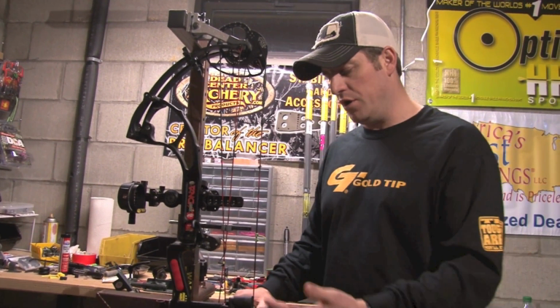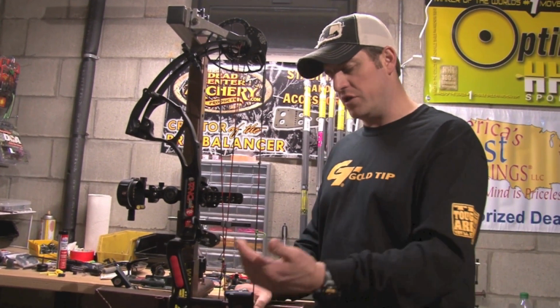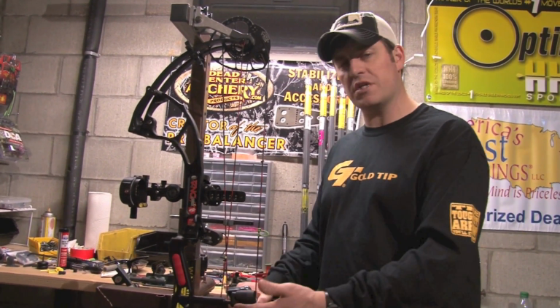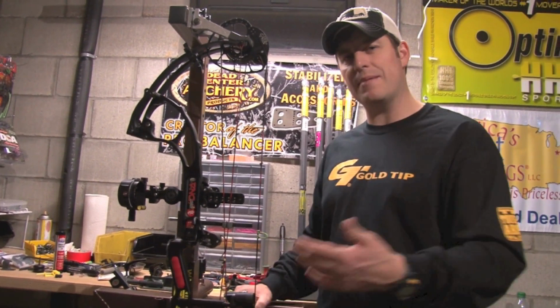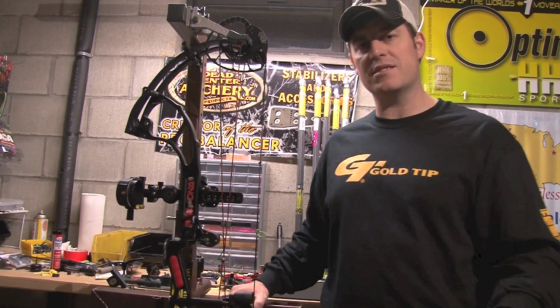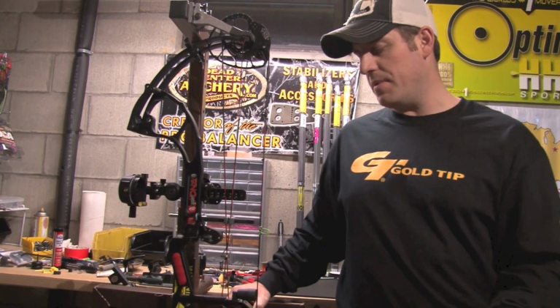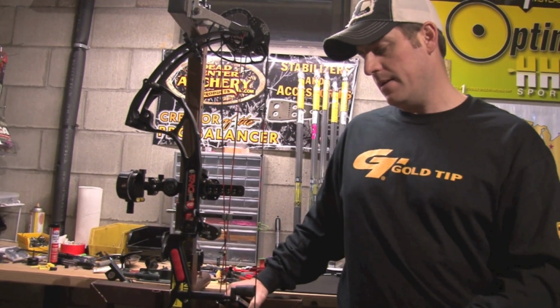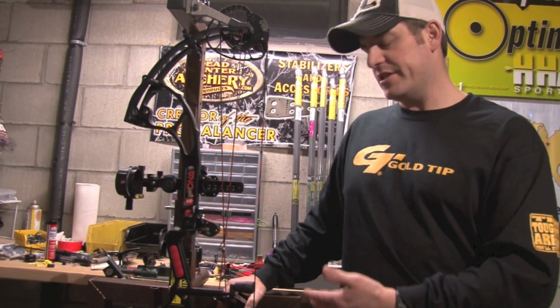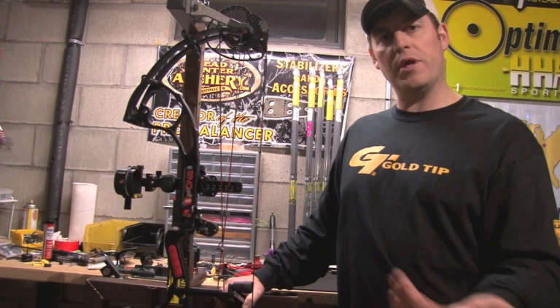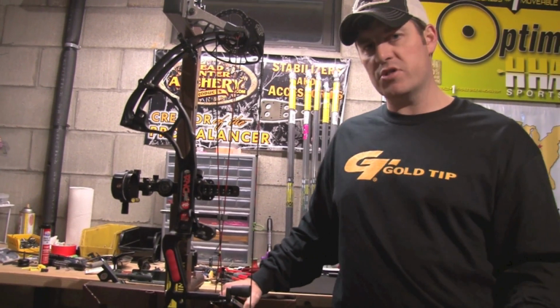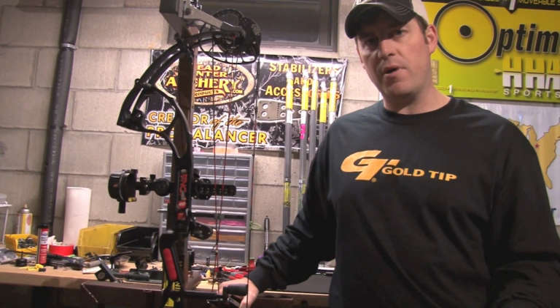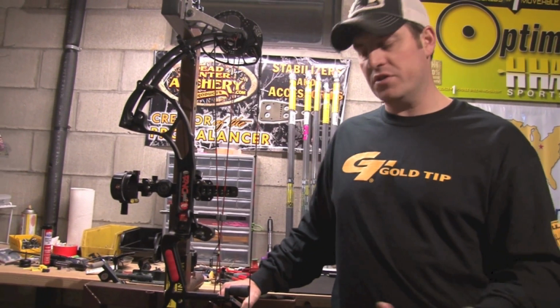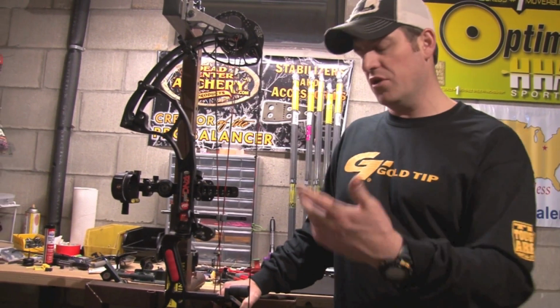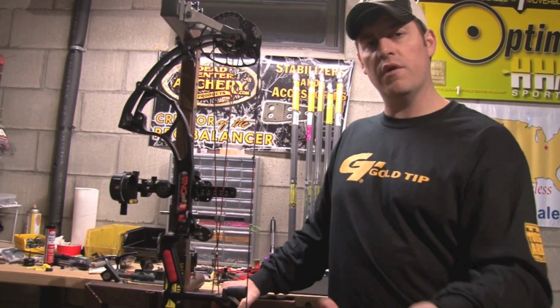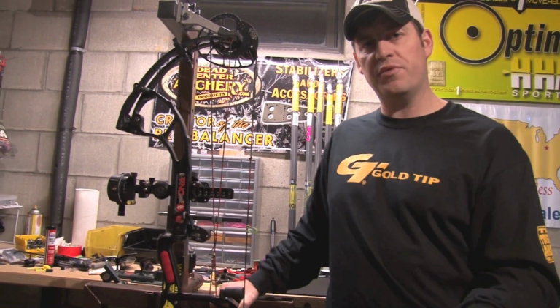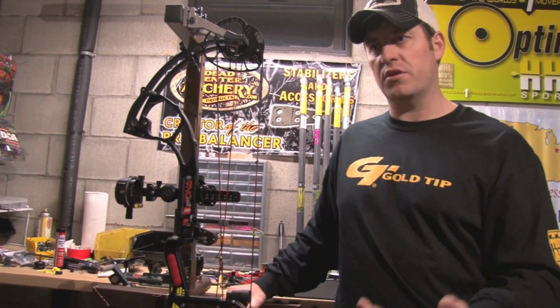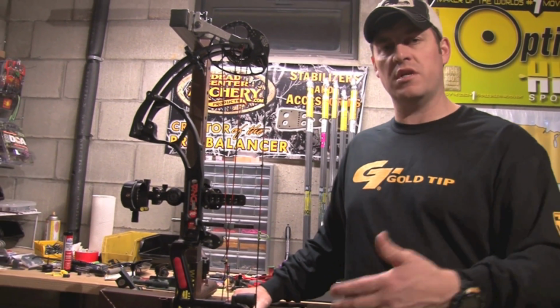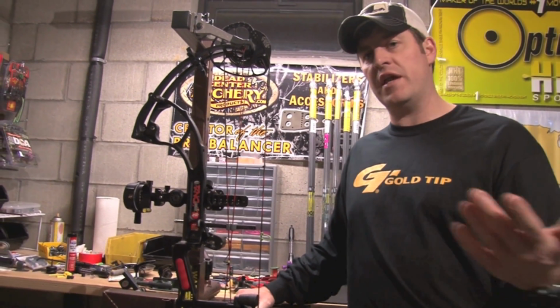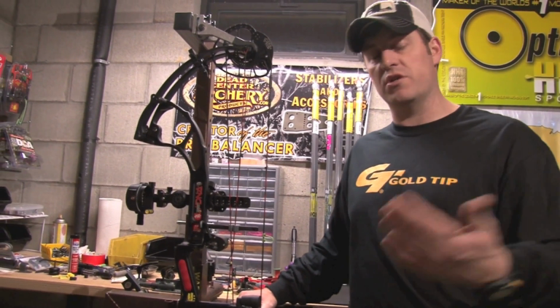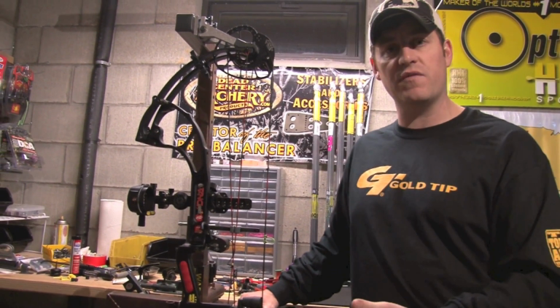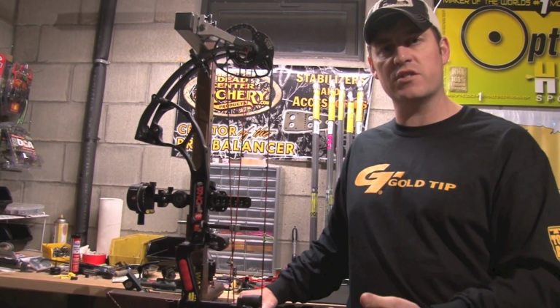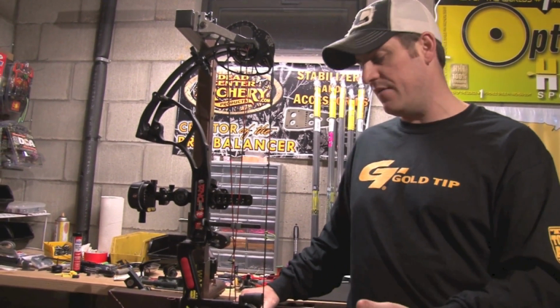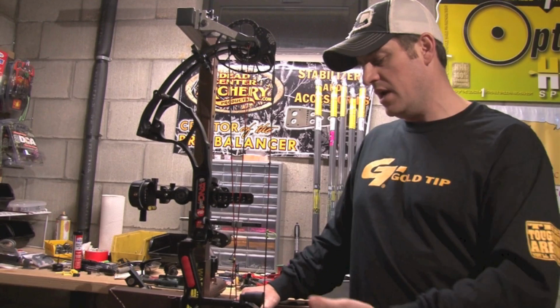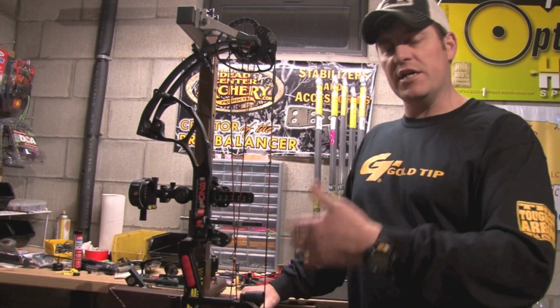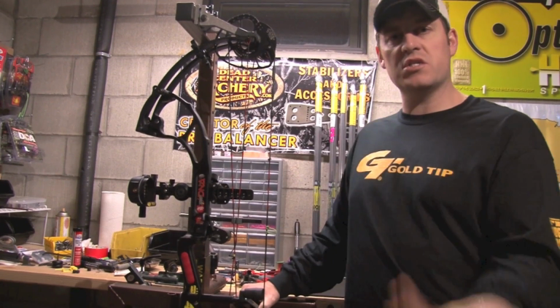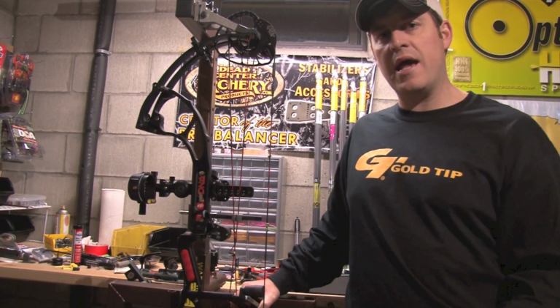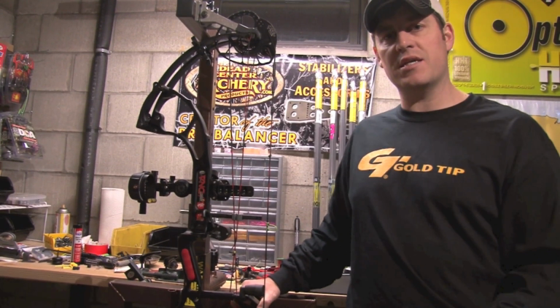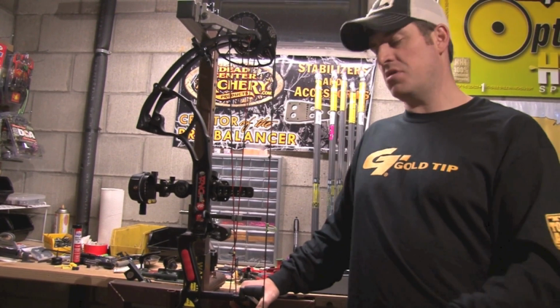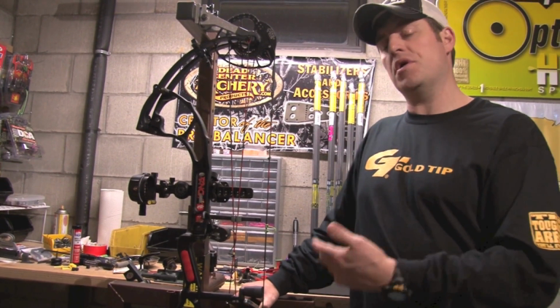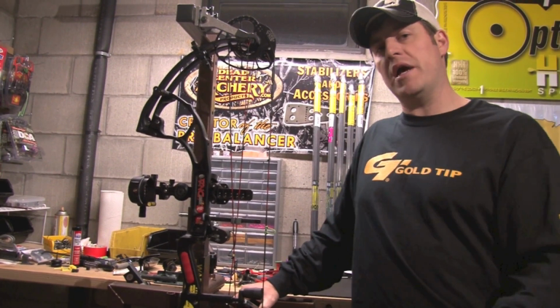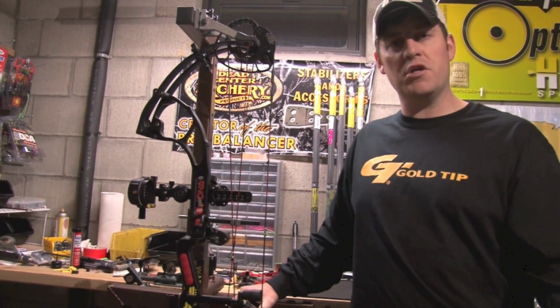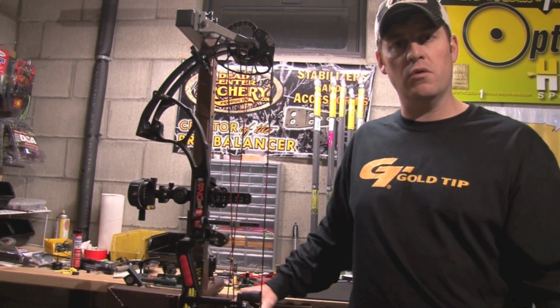That's the debate — it's really personal preference. Neither Chance nor Dan thinks there's an advantage or disadvantage to having a string stop. It's just an added accessory; you either like it or you don't.